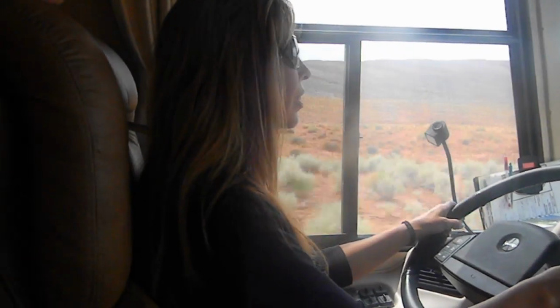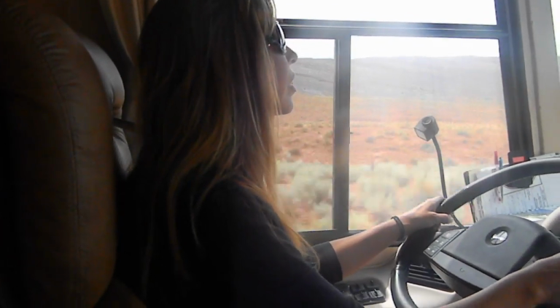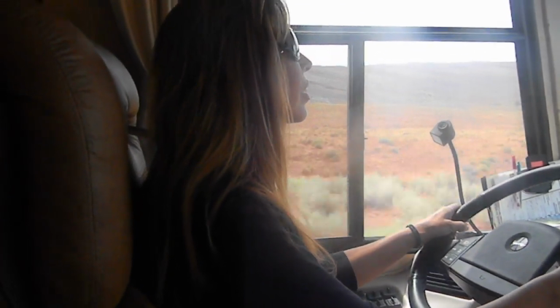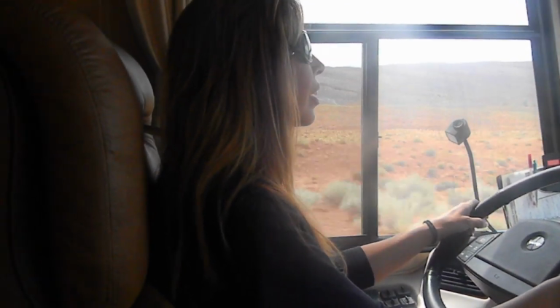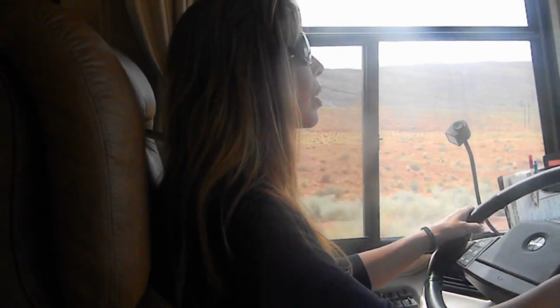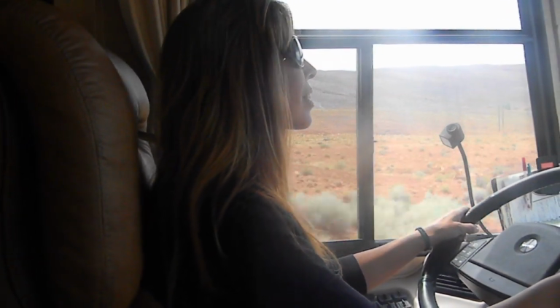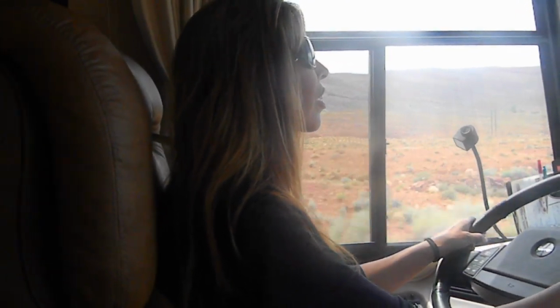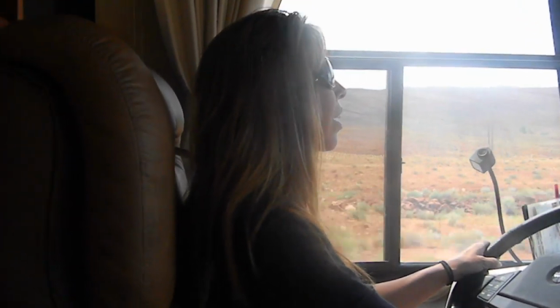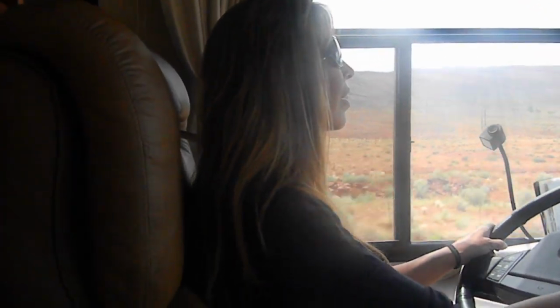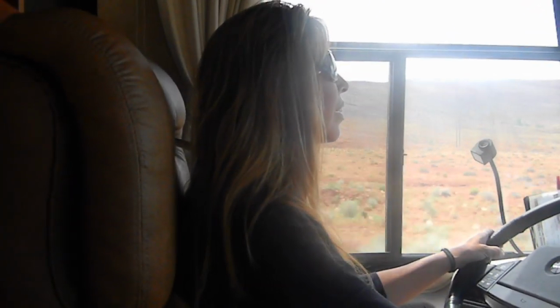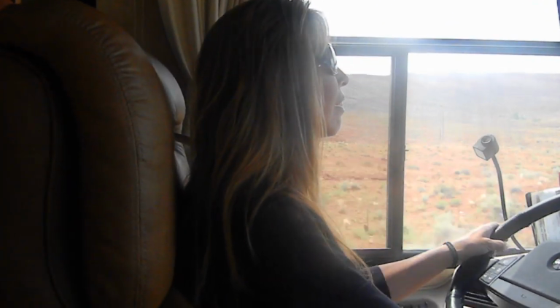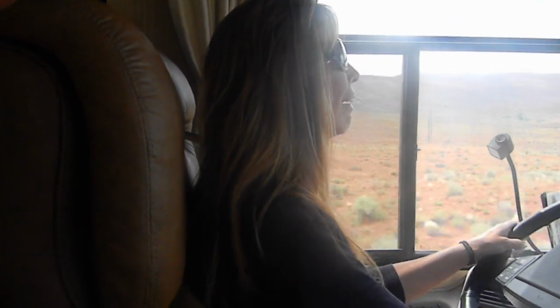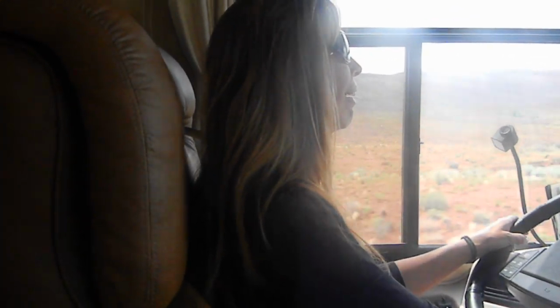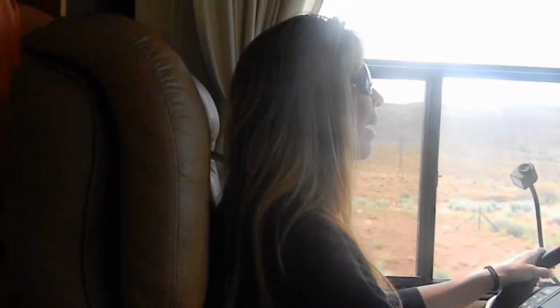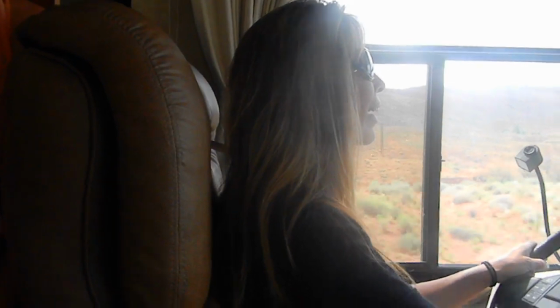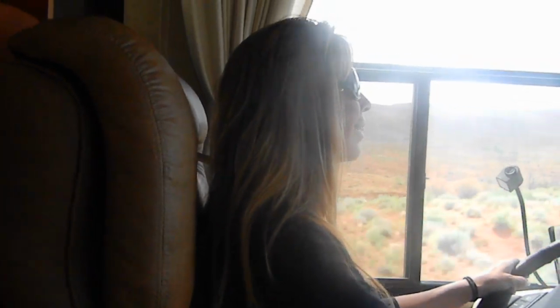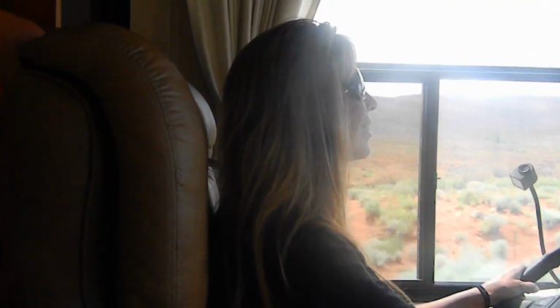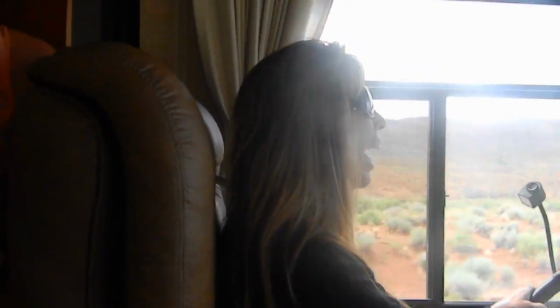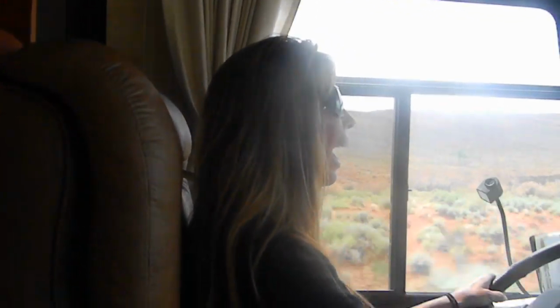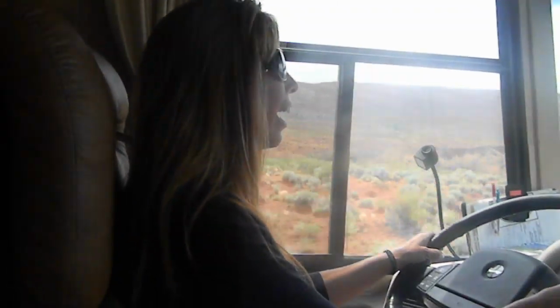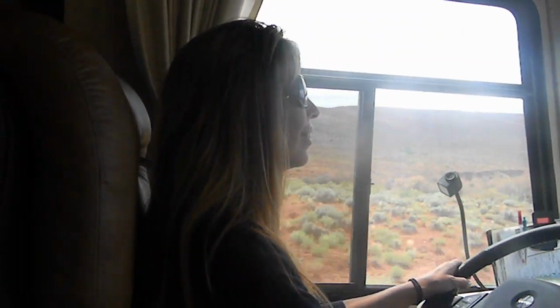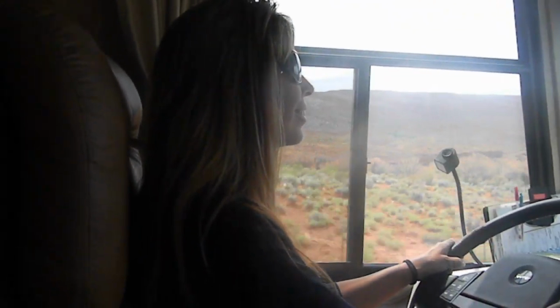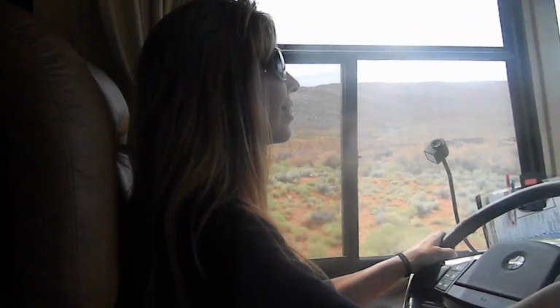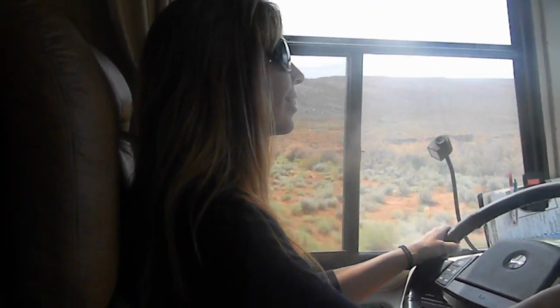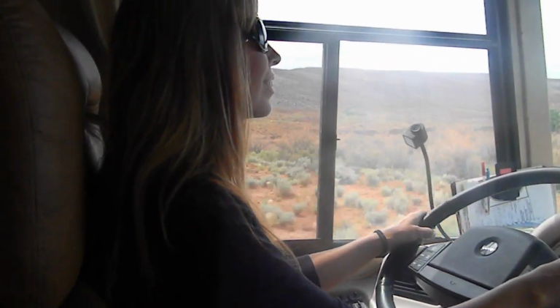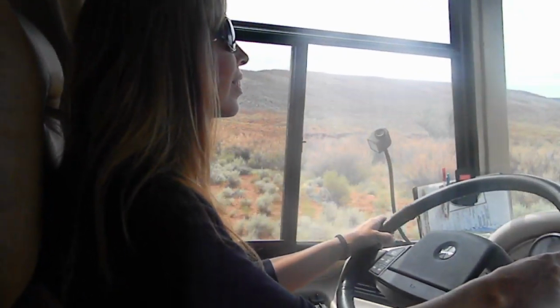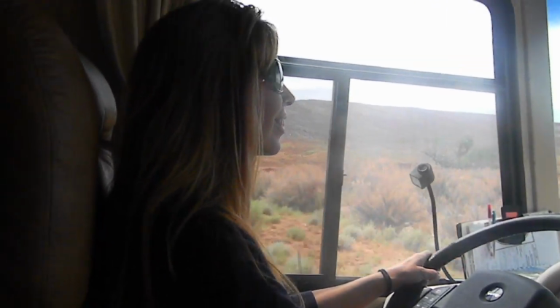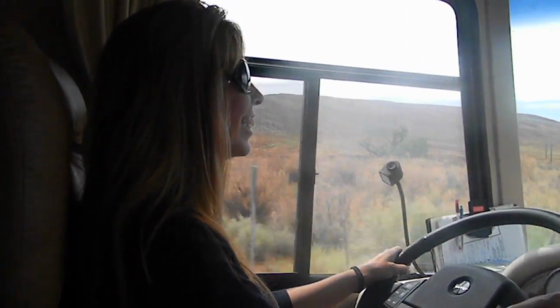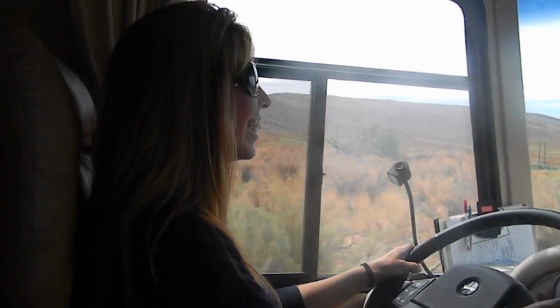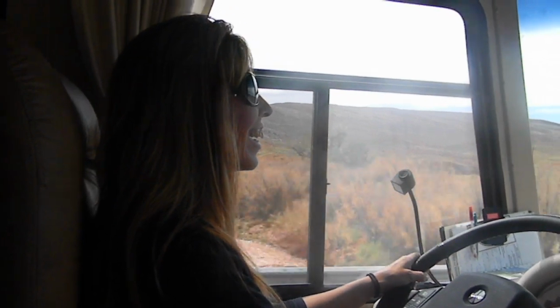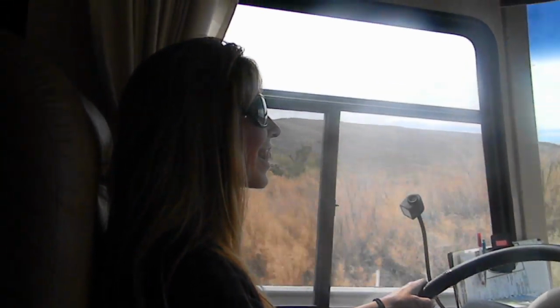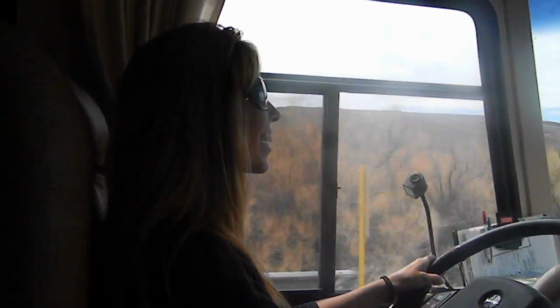She's doing it. I don't want to pass another car. You don't have to. Karen just passed her first moving vehicle. All right. That's a lot of them.